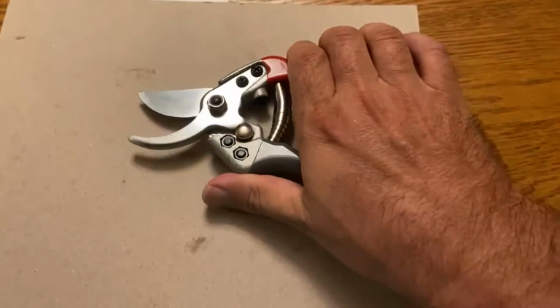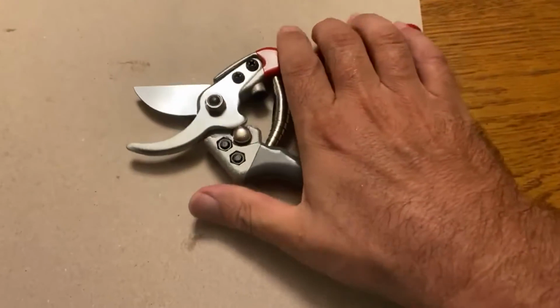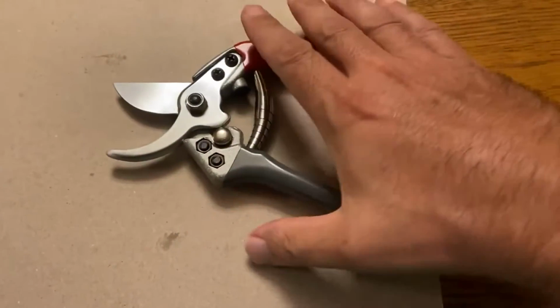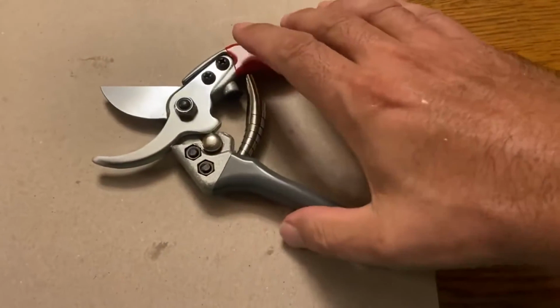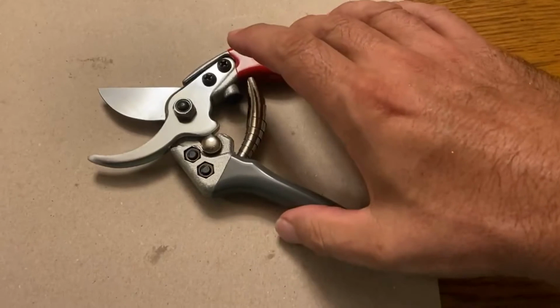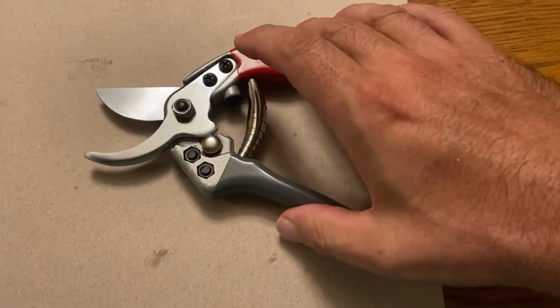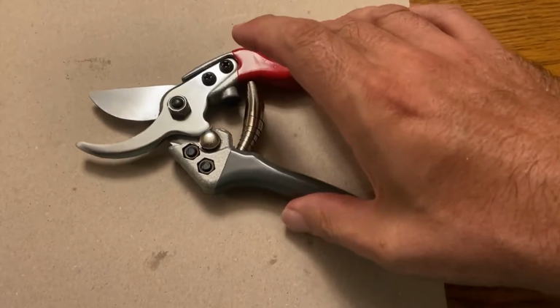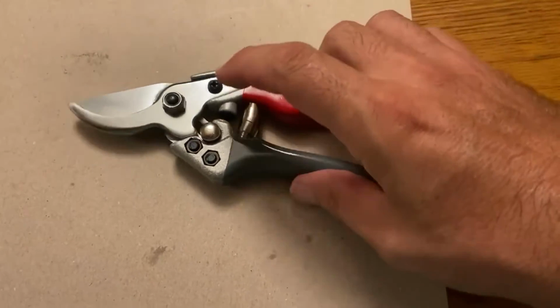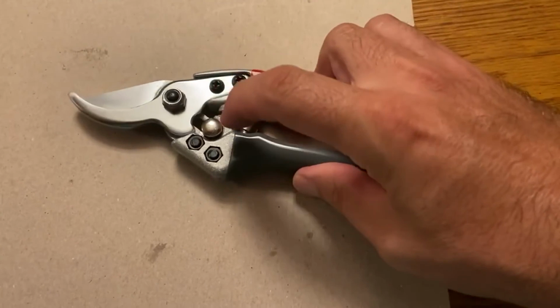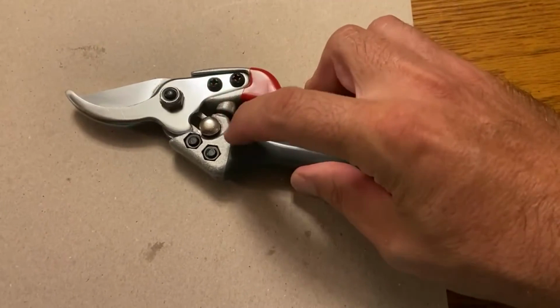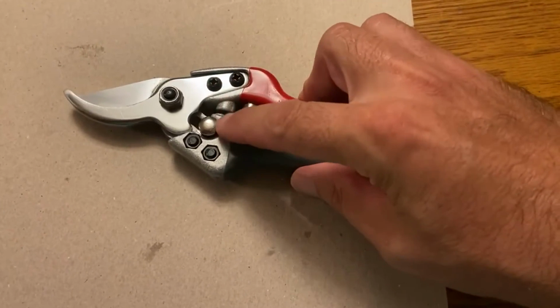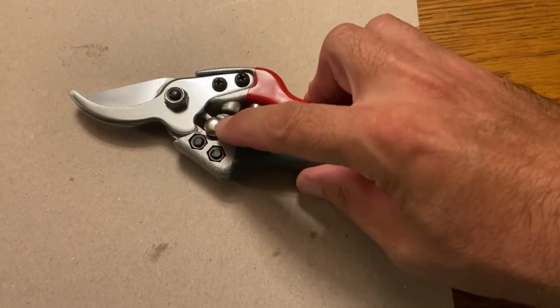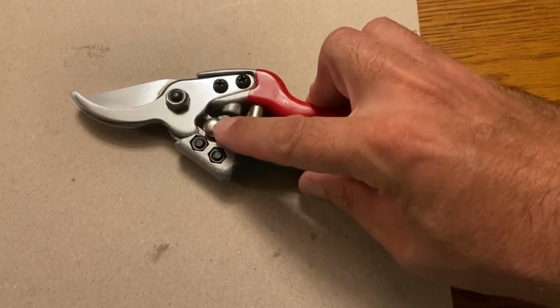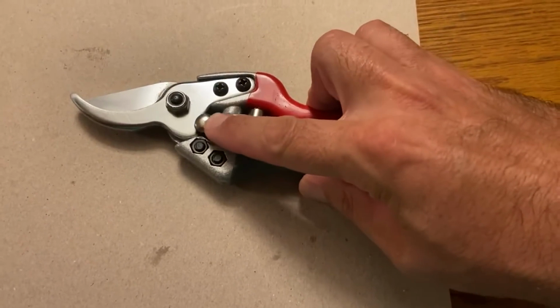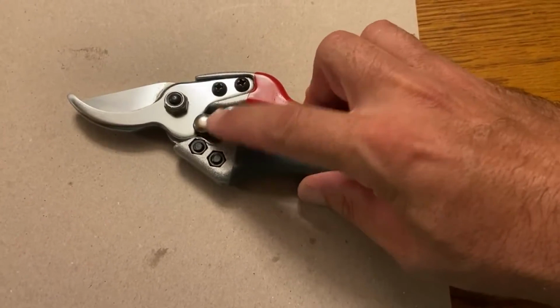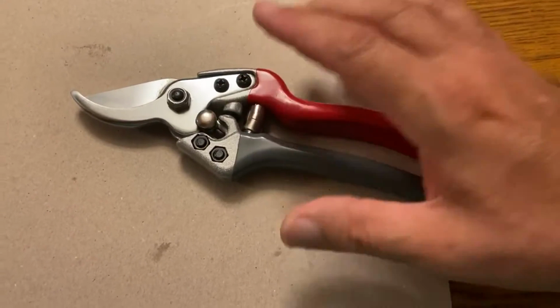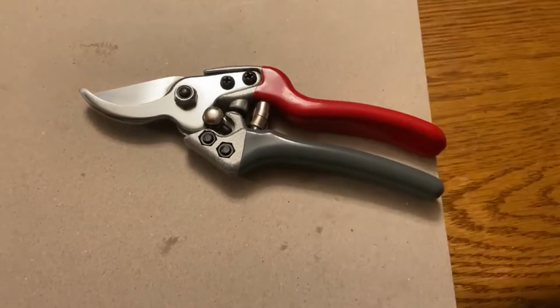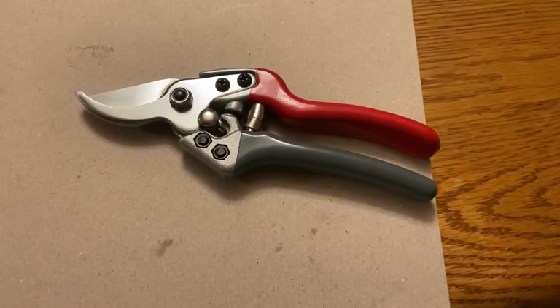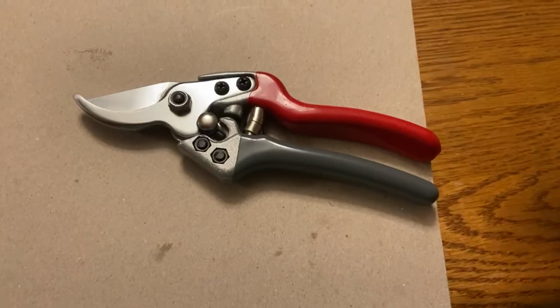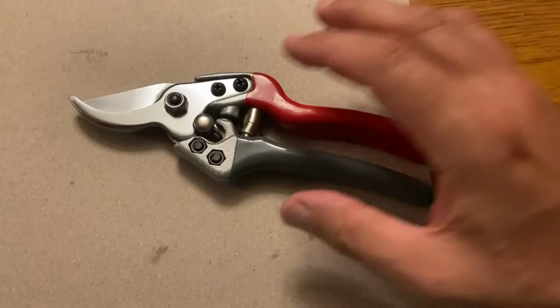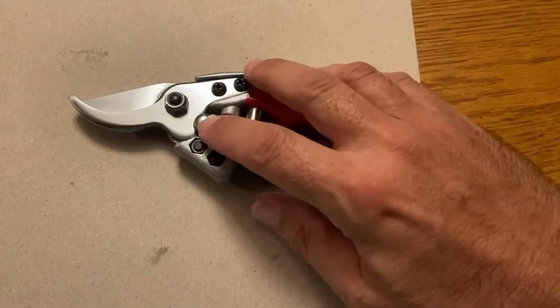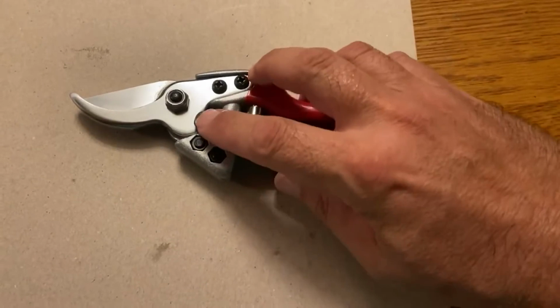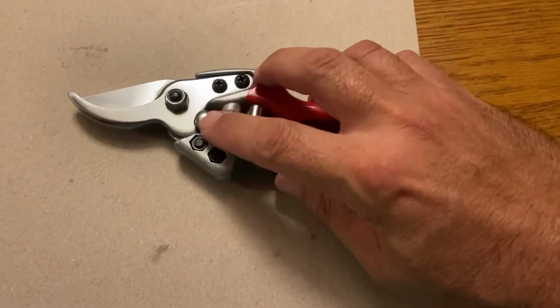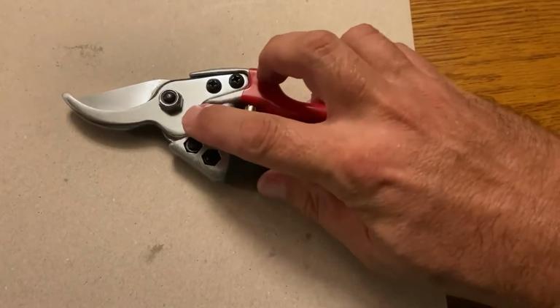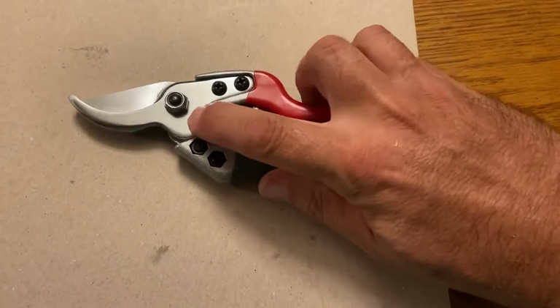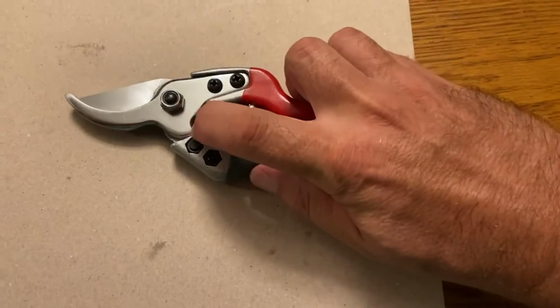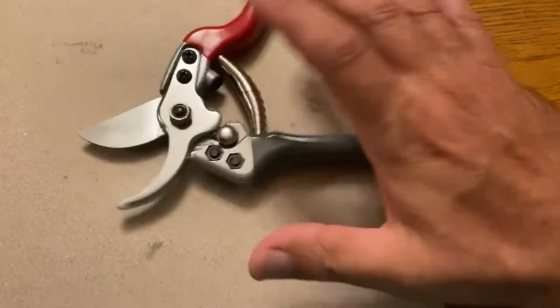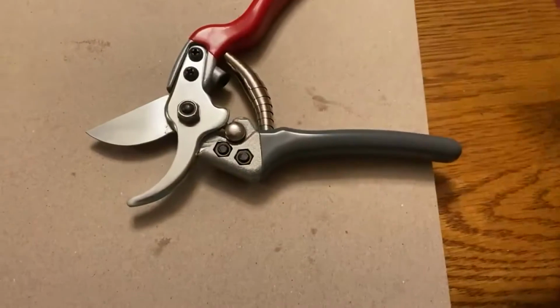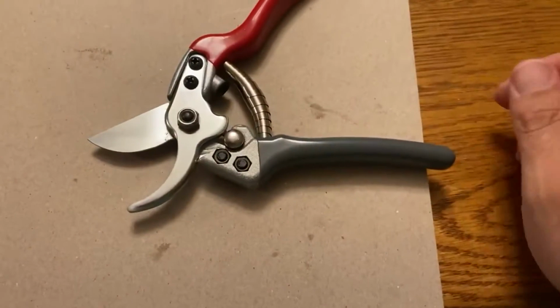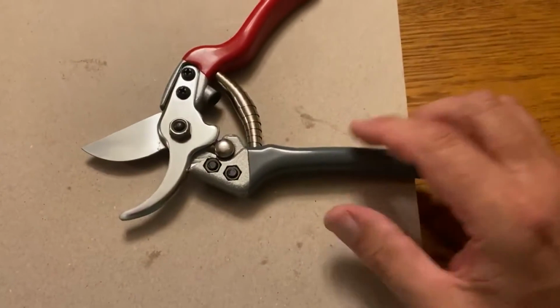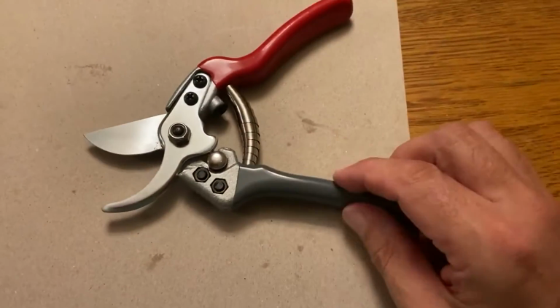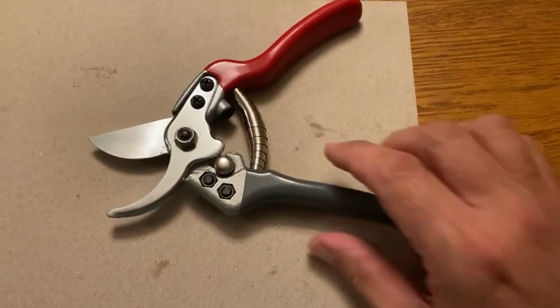Another nice feature is you can lock them shut with that little silver button, and you saw how easily that was done. It pushes in — you push it in and pull it back and they're open again.